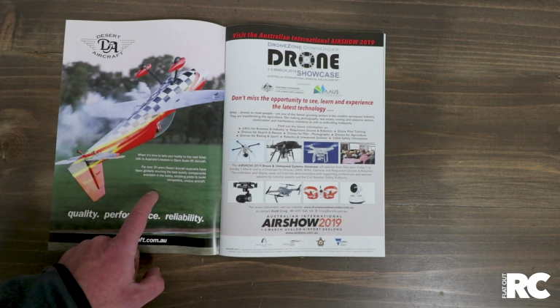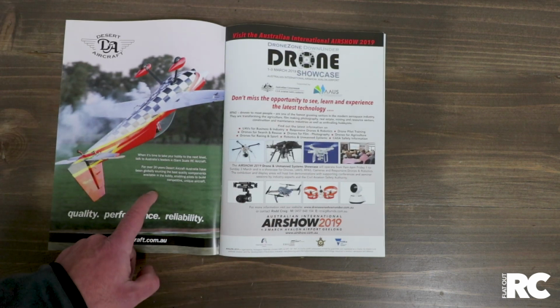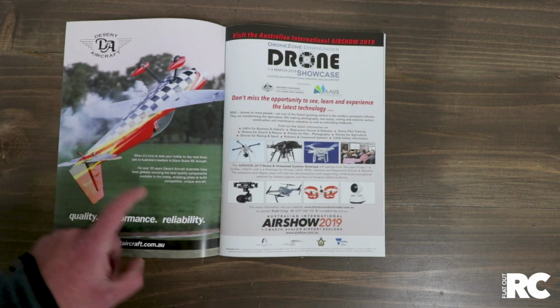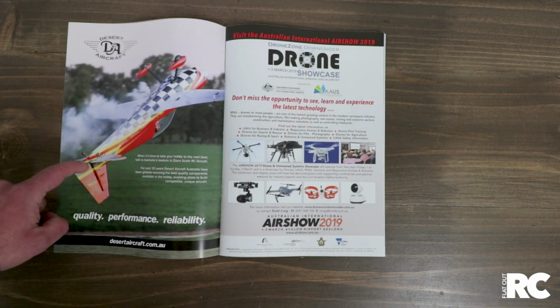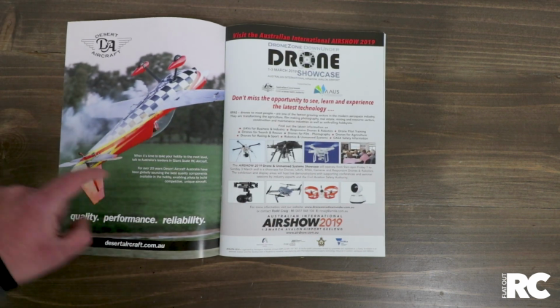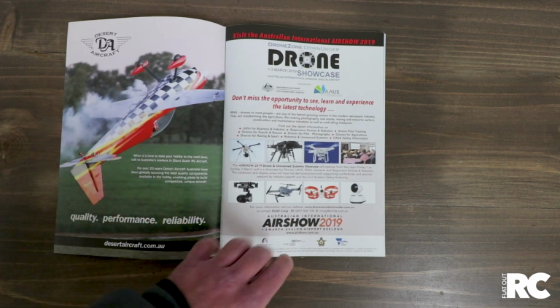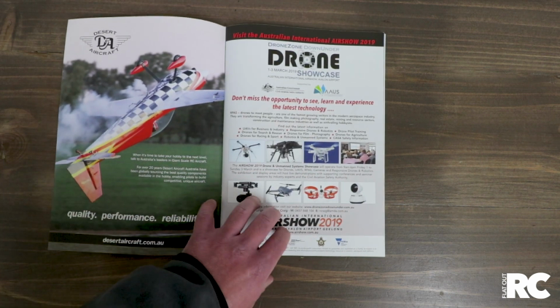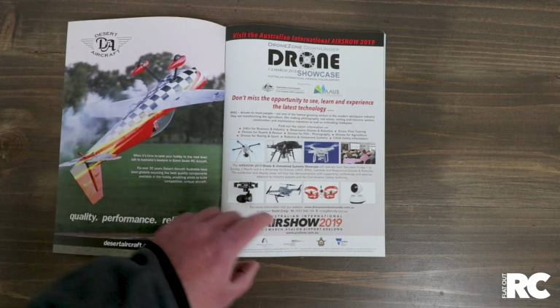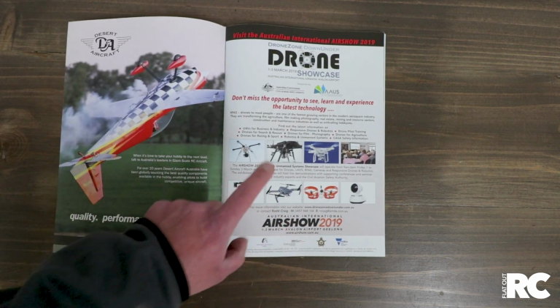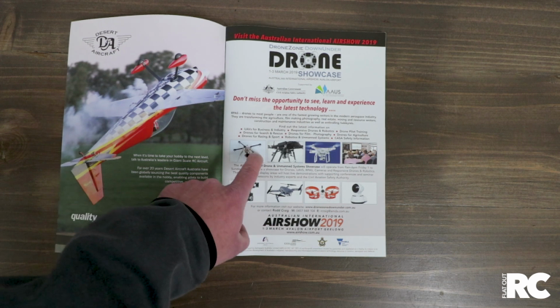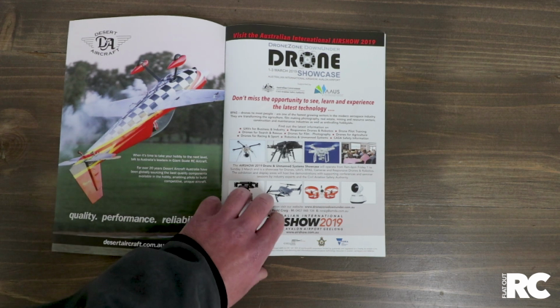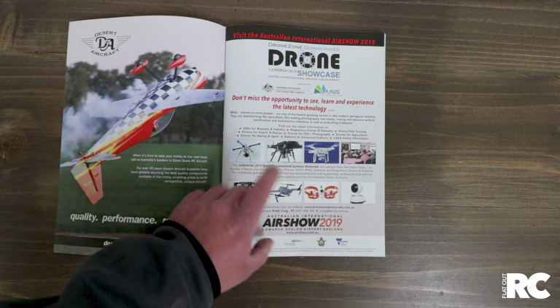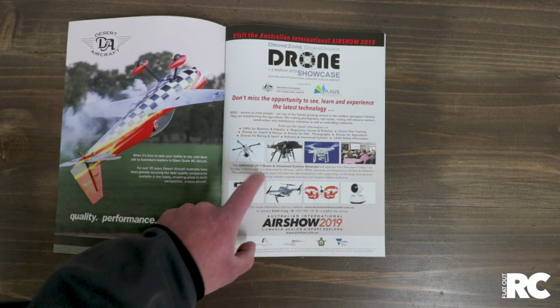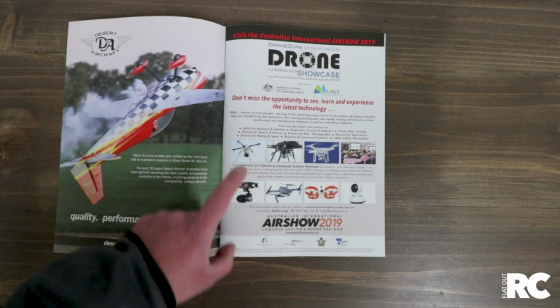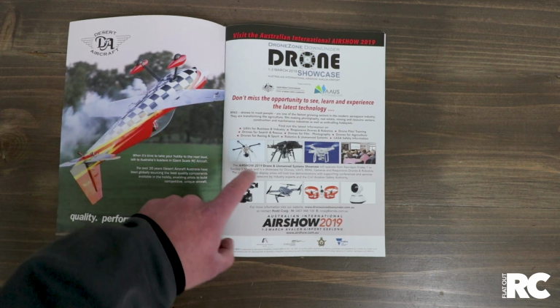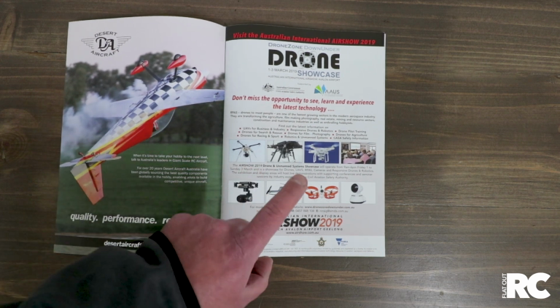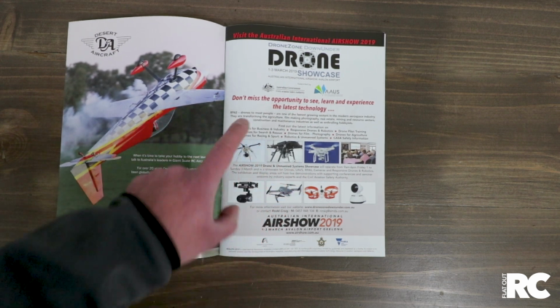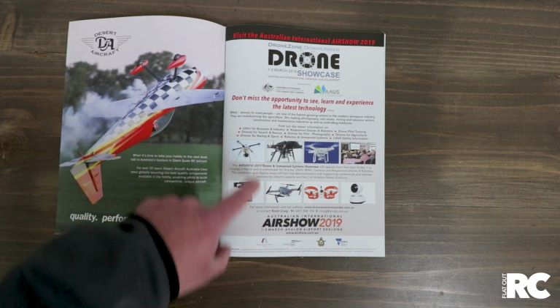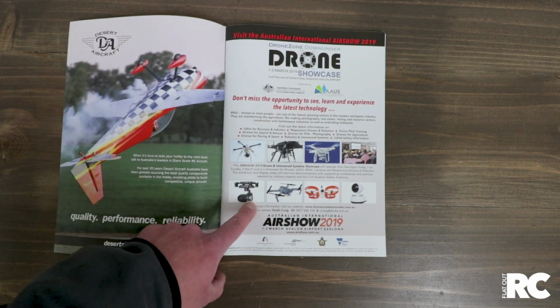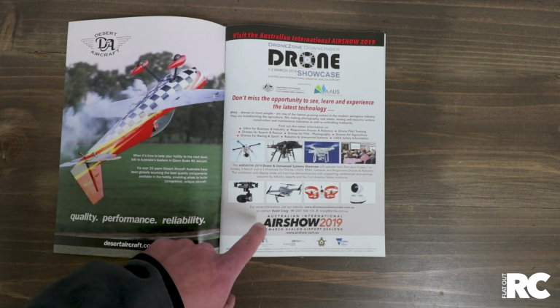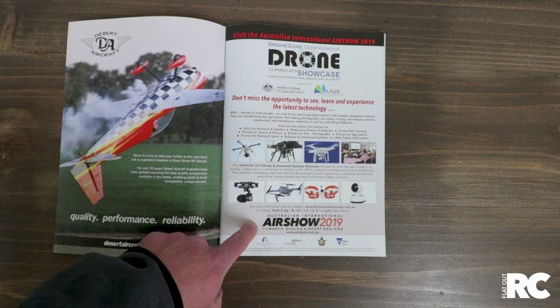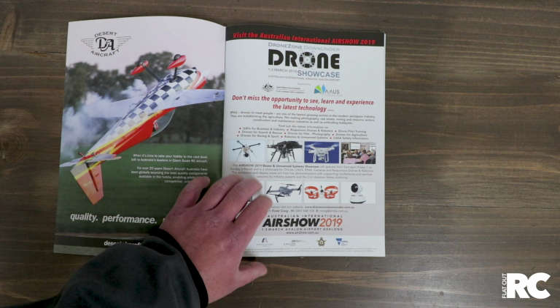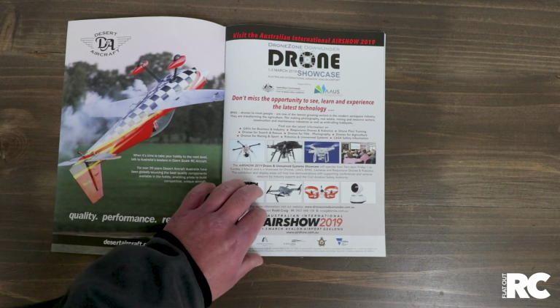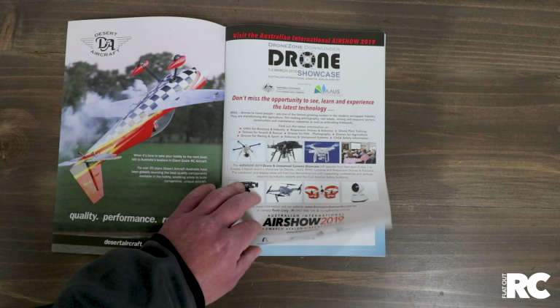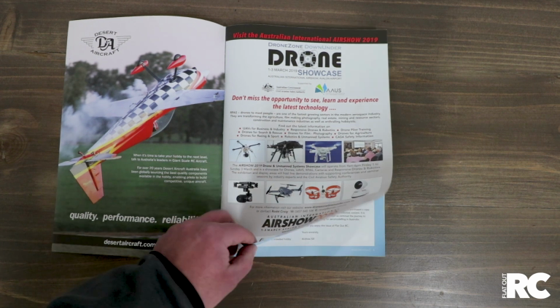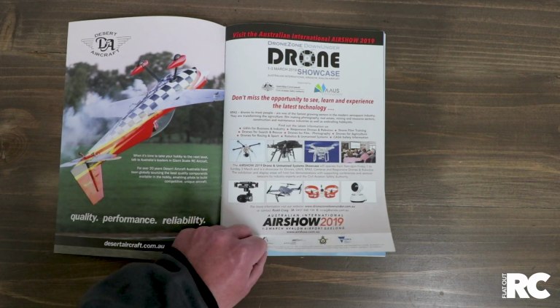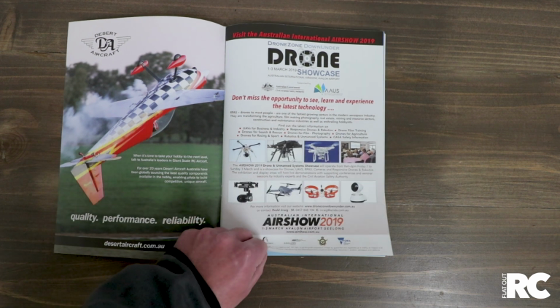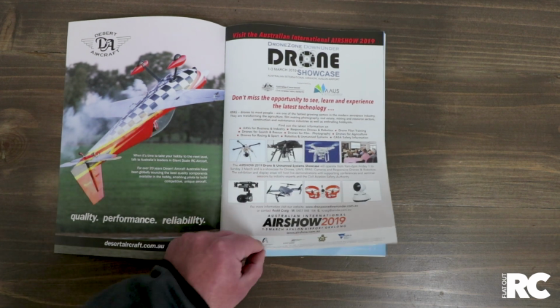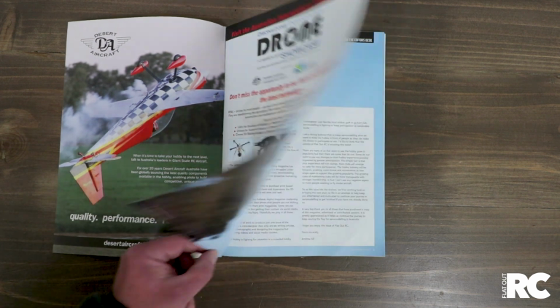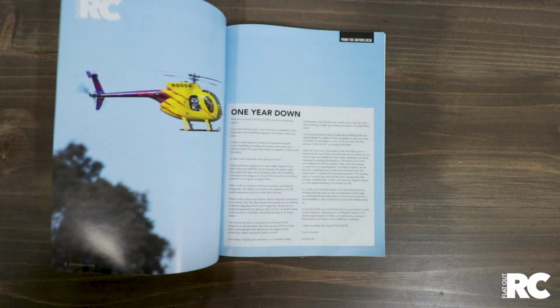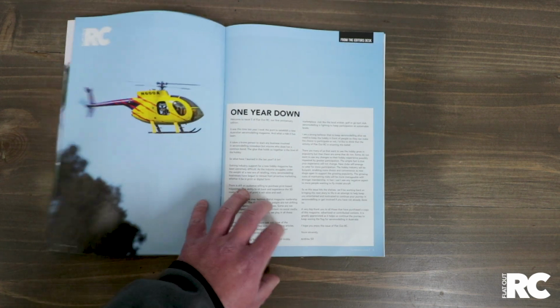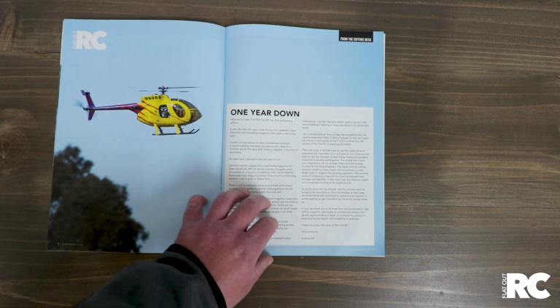Desert Aircraft — go and visit them. Quality equipment from Desert Aircraft. Drone Zone, a new advertiser — welcome aboard. Check out the Drone Zone at the Avalon Air Show in 2019. And FlatOut RC are the proud media partner.